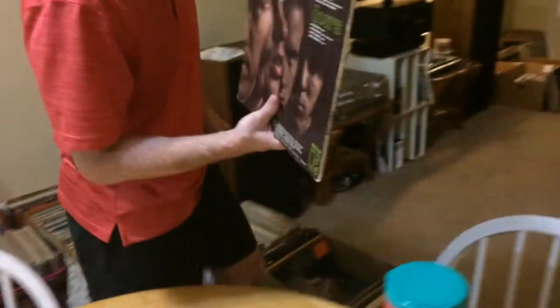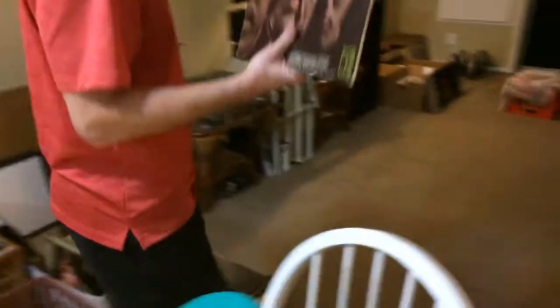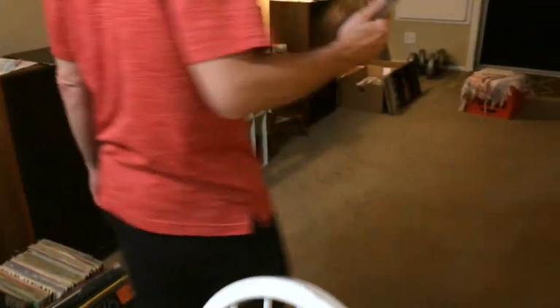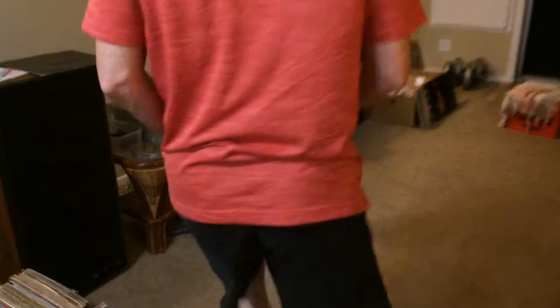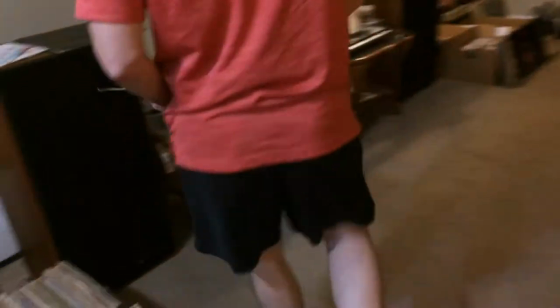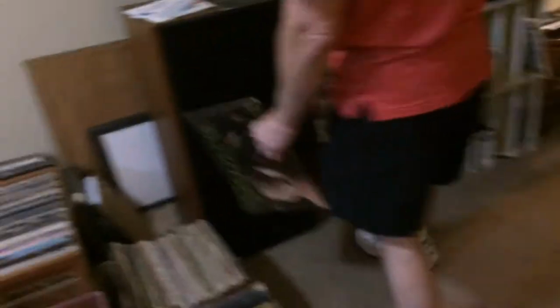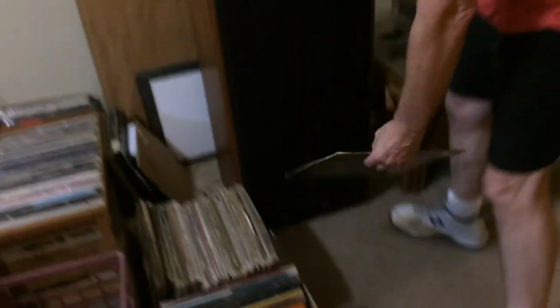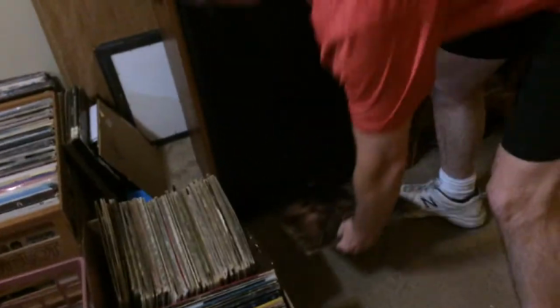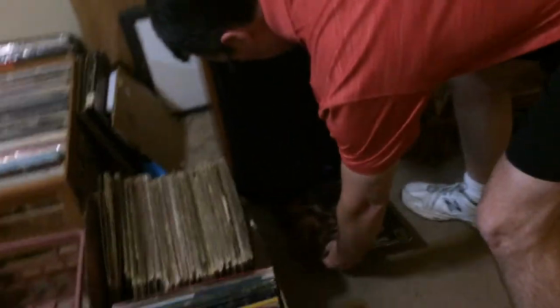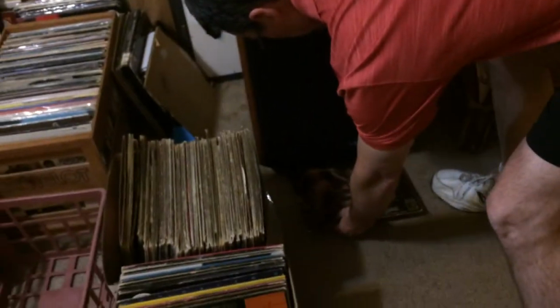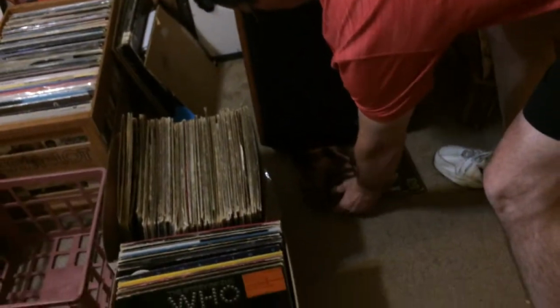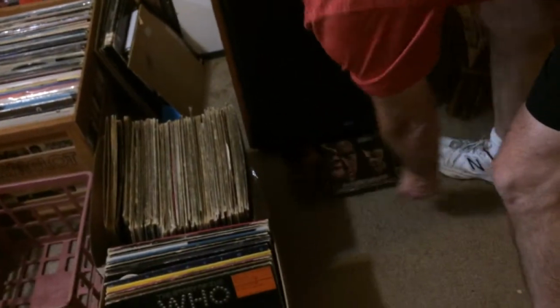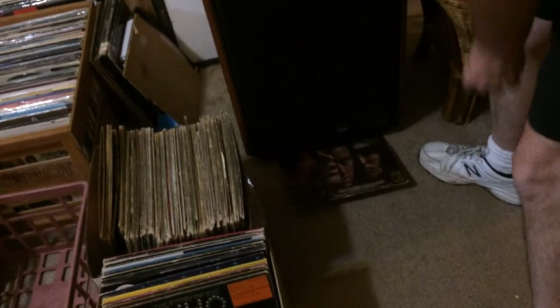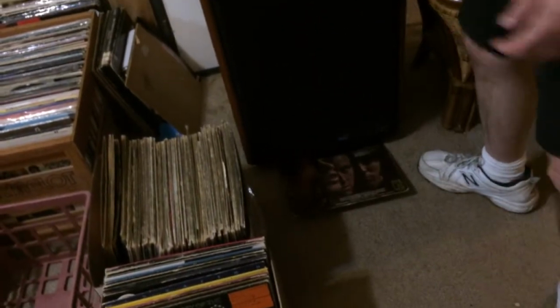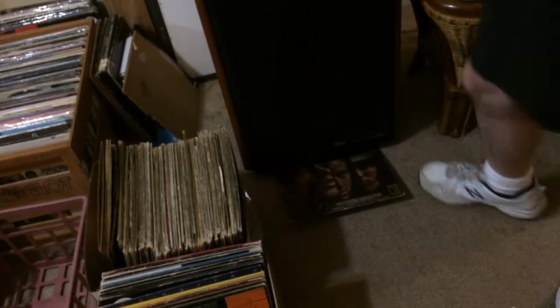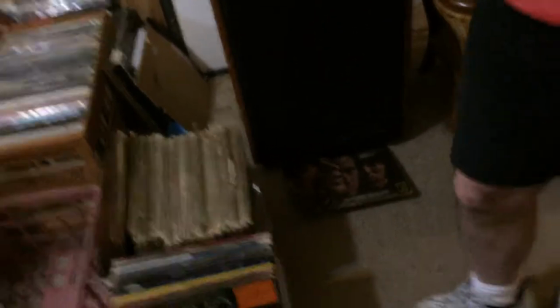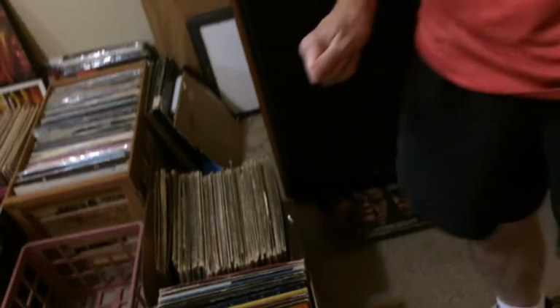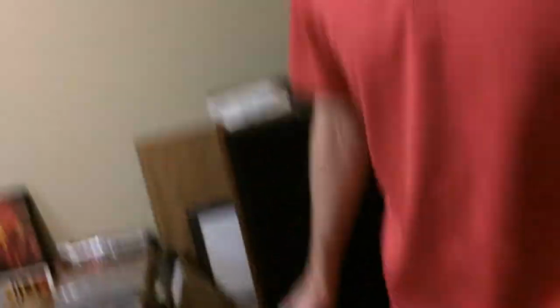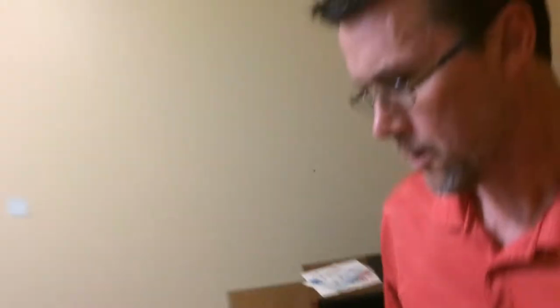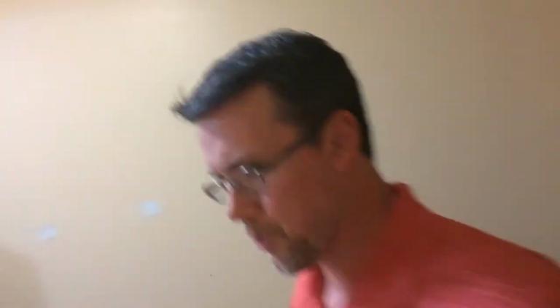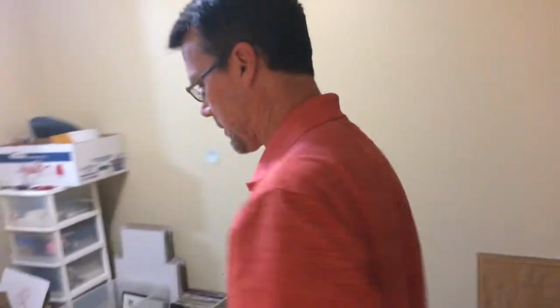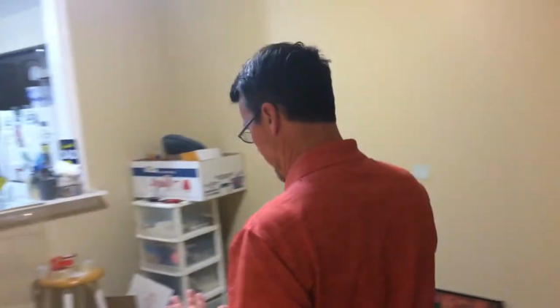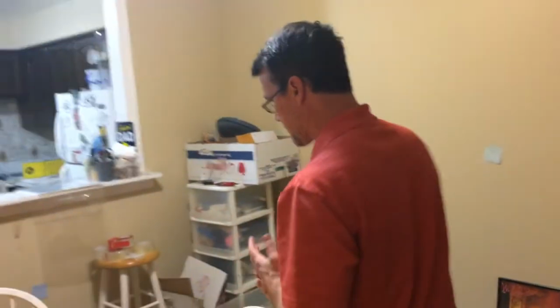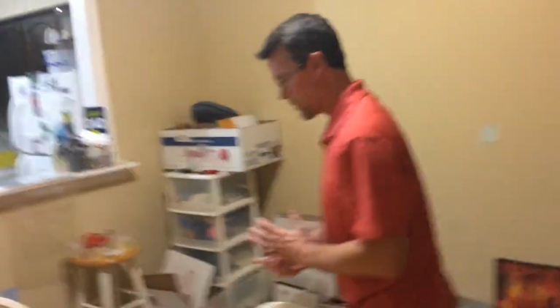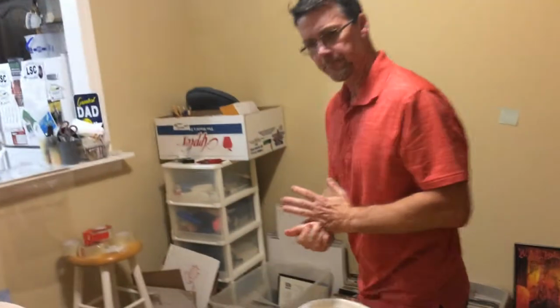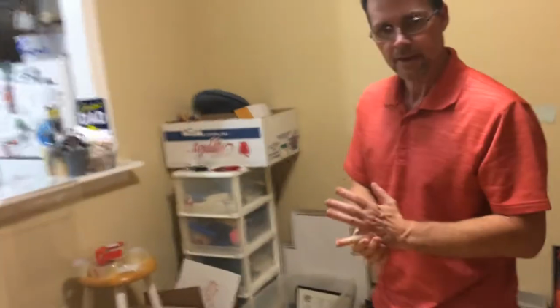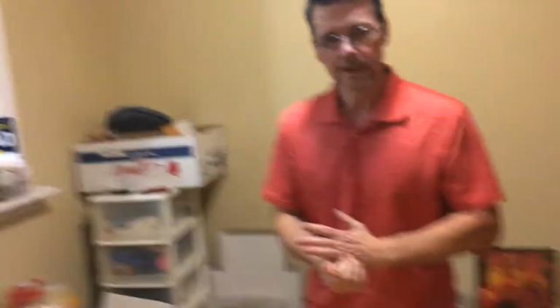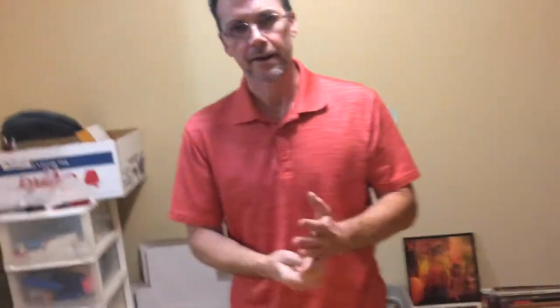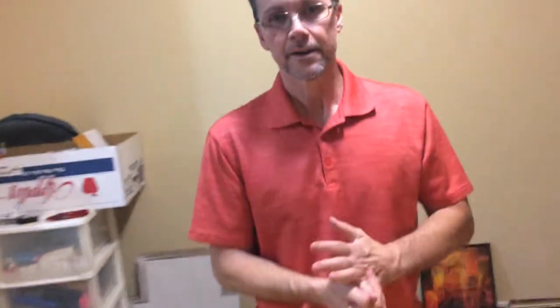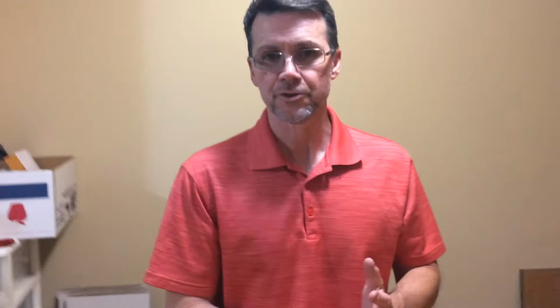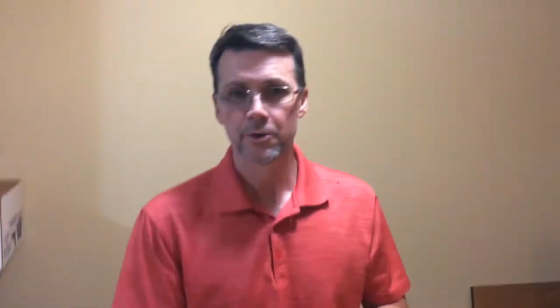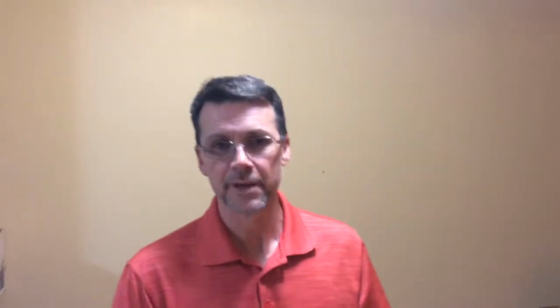Then what I usually do is put it underneath my speaker, which weighs about 100 pounds. I put it there for probably about five minutes or so. And I'll show you in a few minutes.